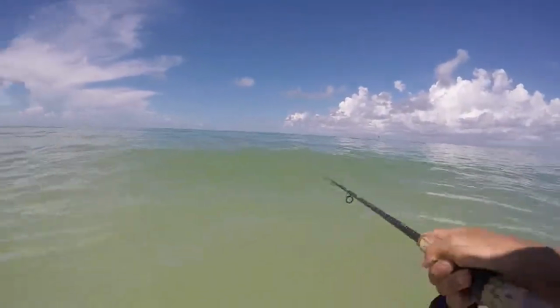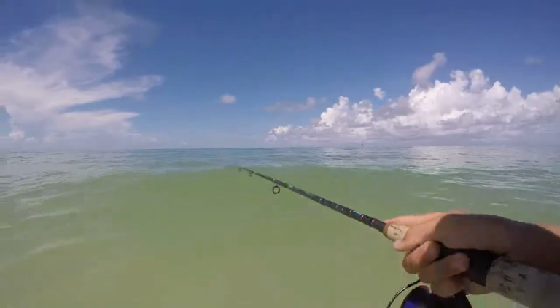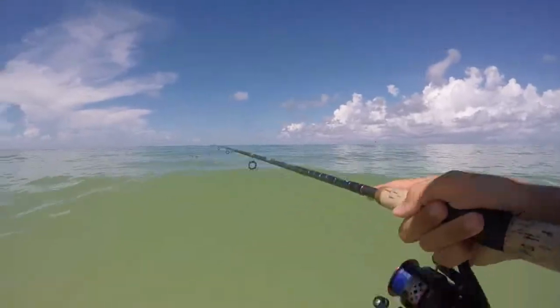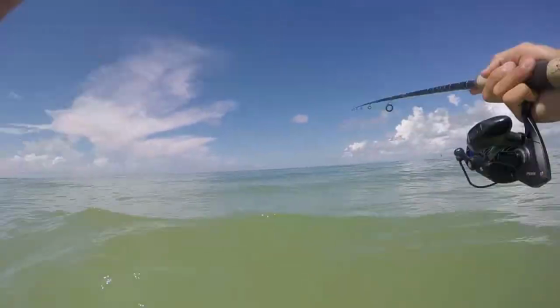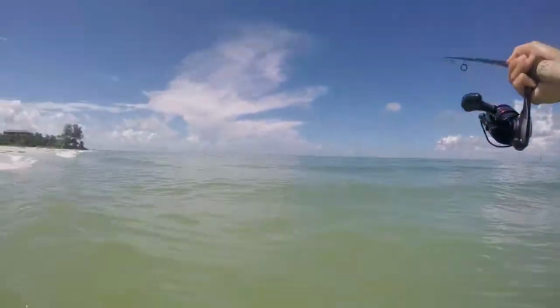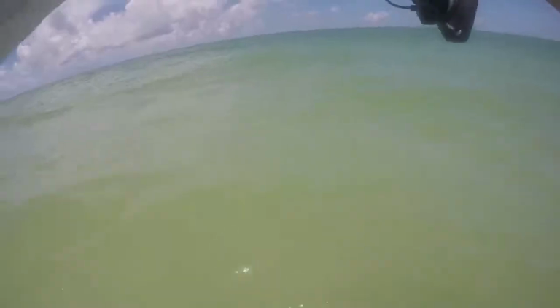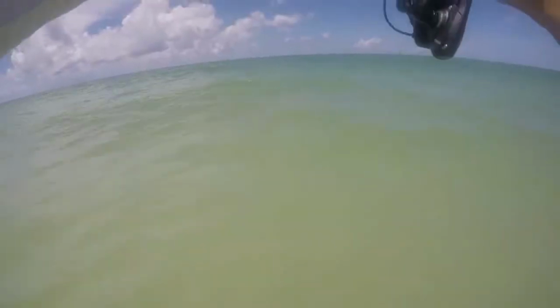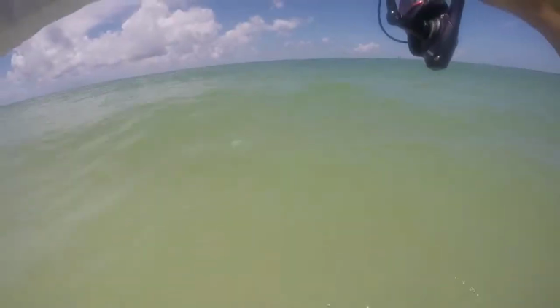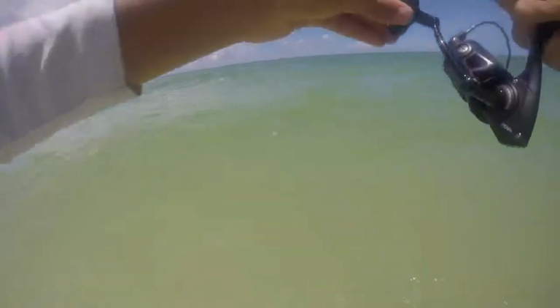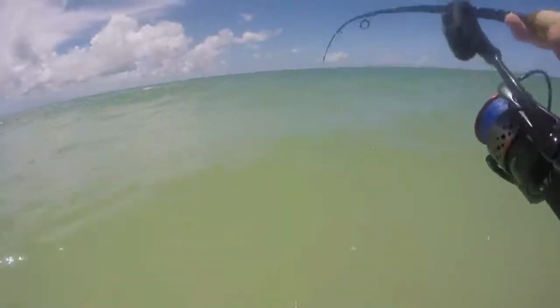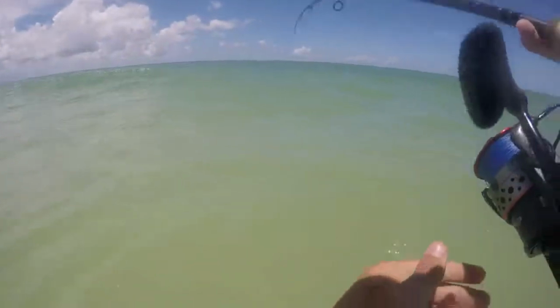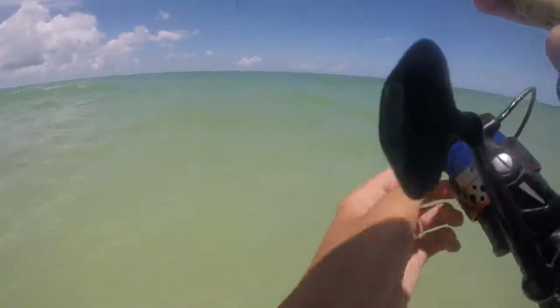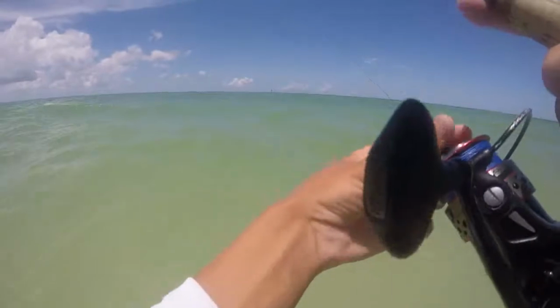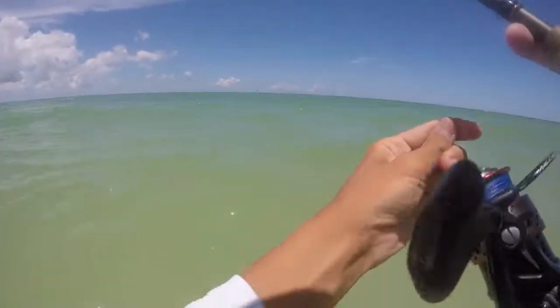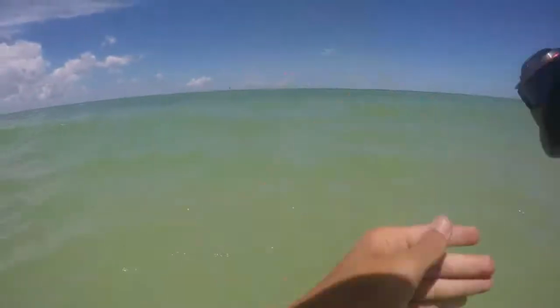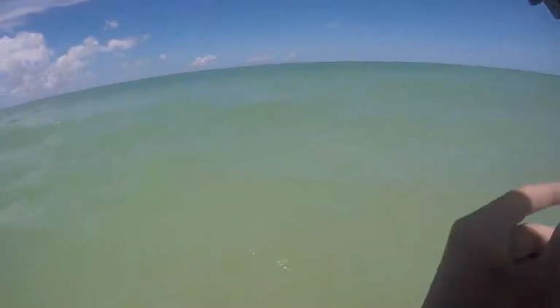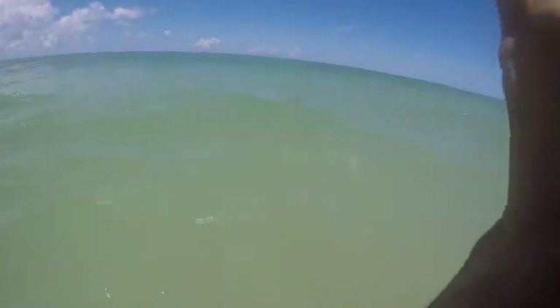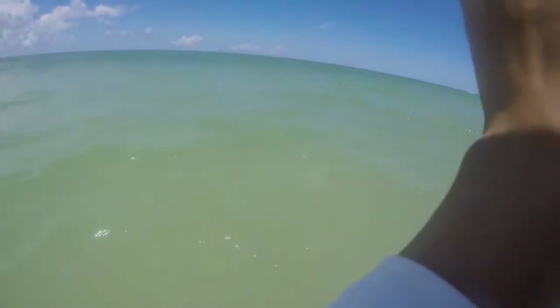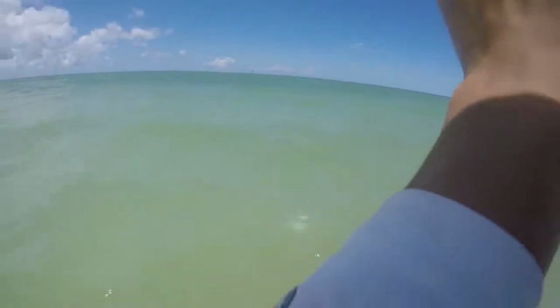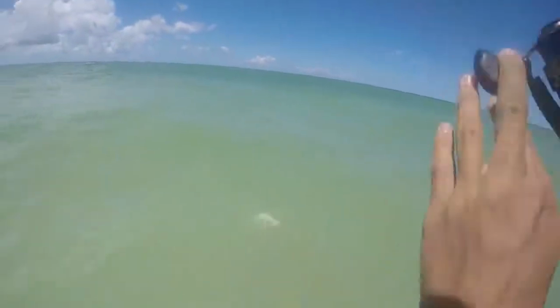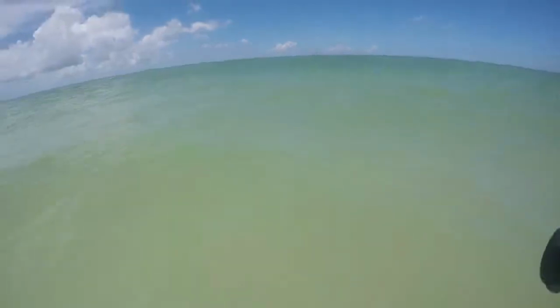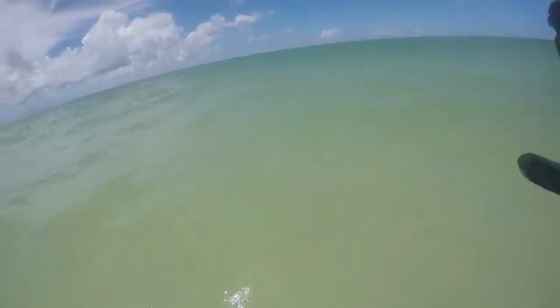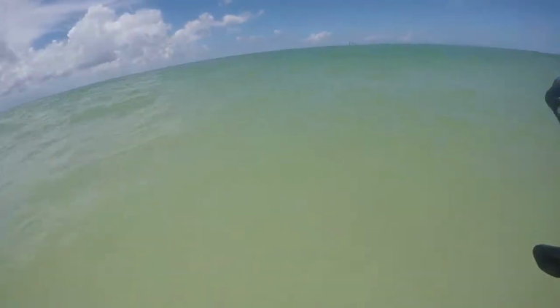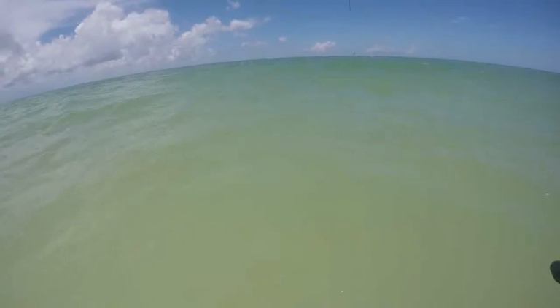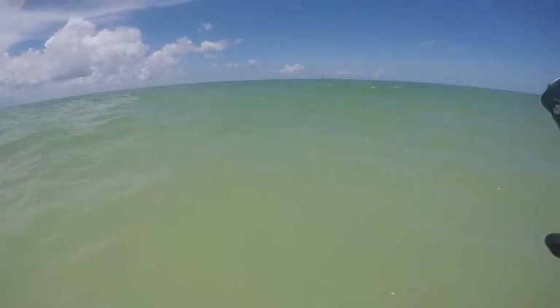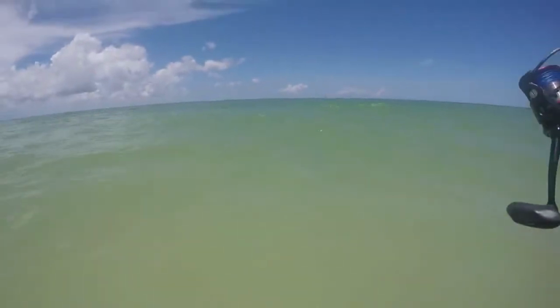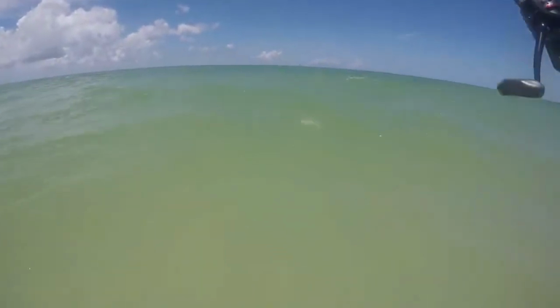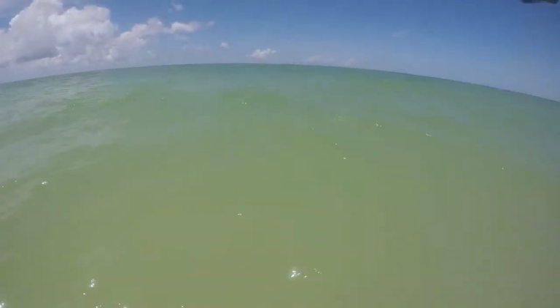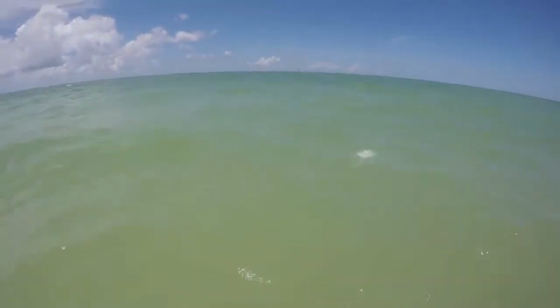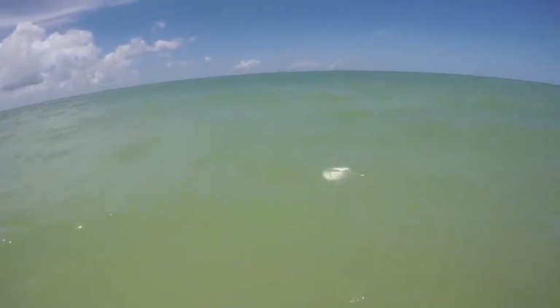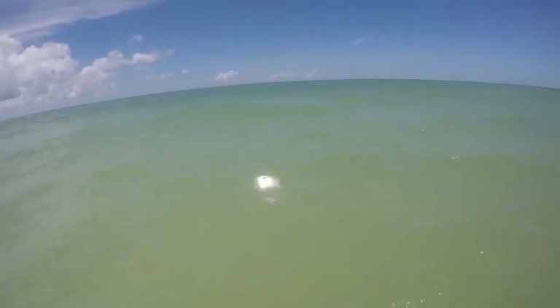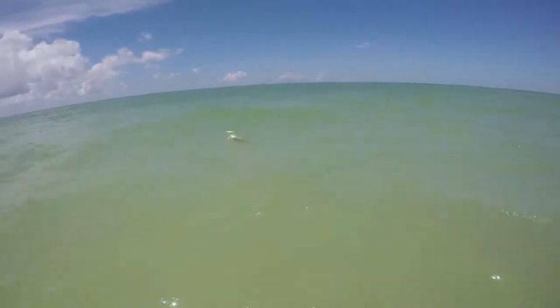Hooked up again on the pompano jig, not sure what the heck we got. Can kind of see it — still running like crazy.